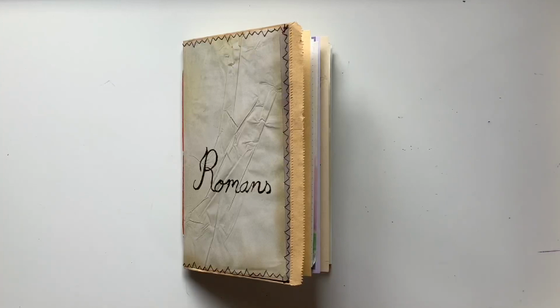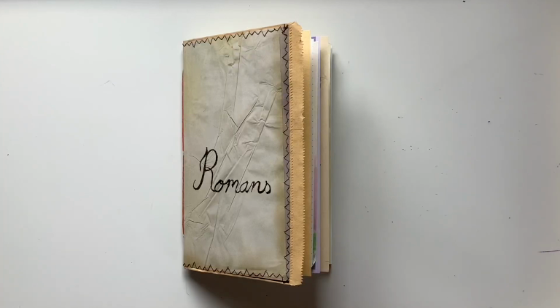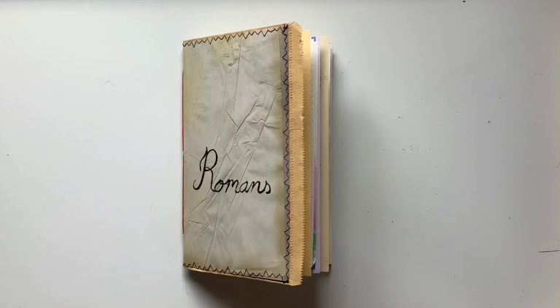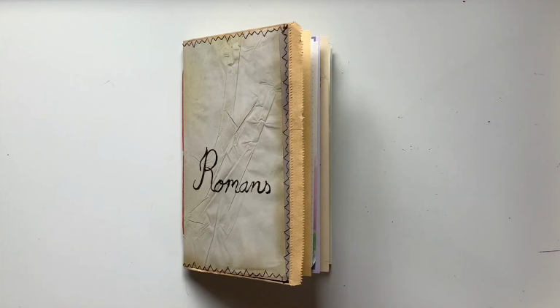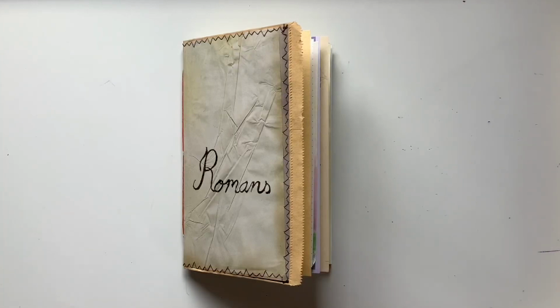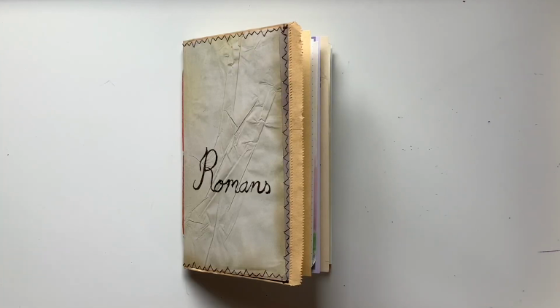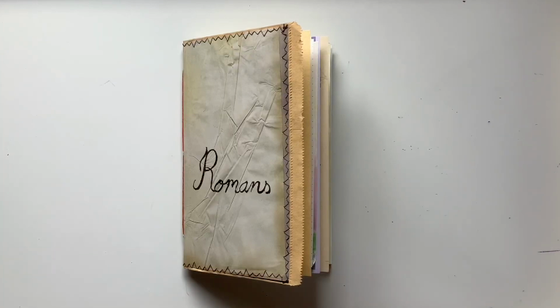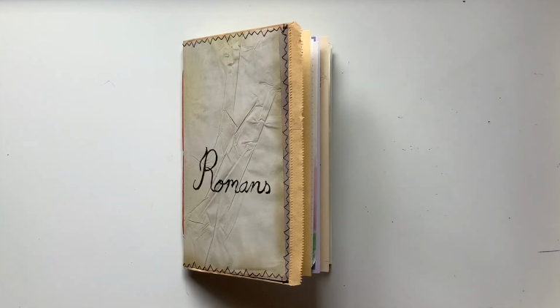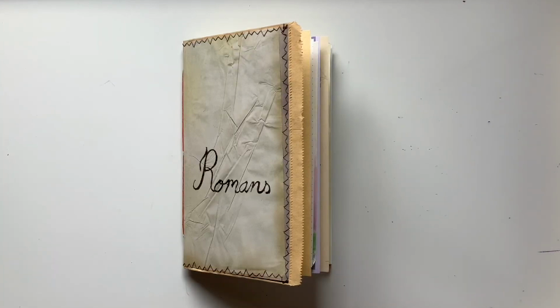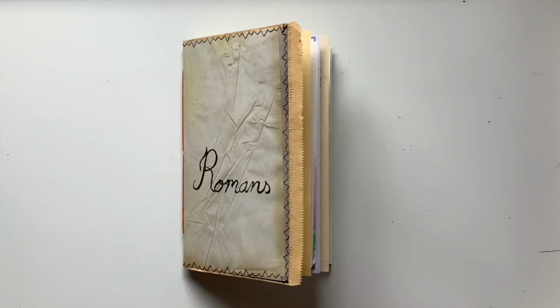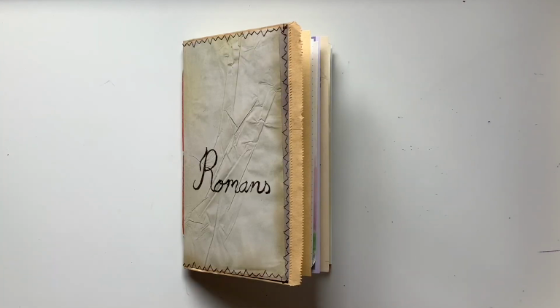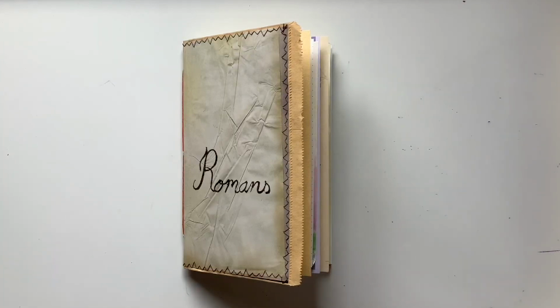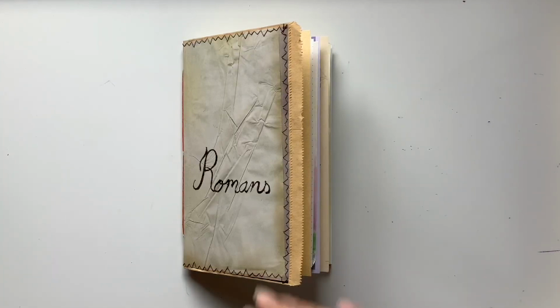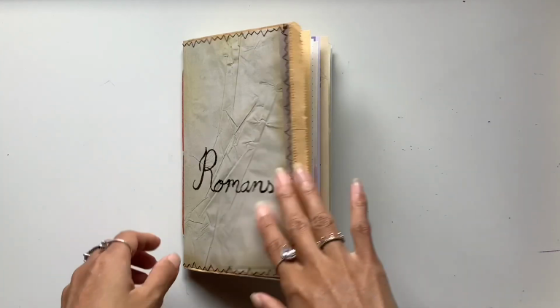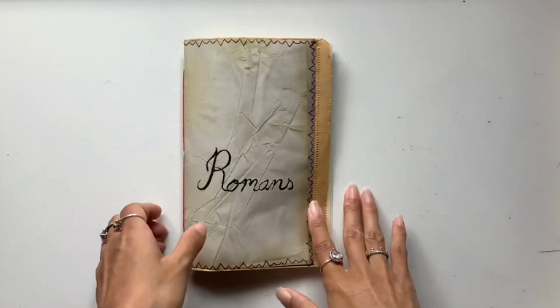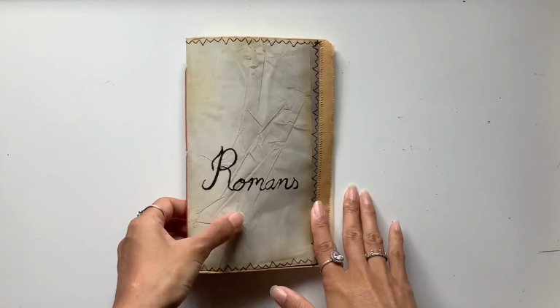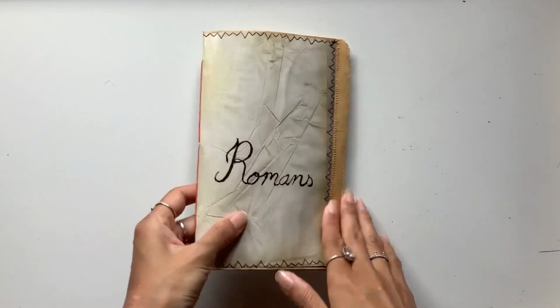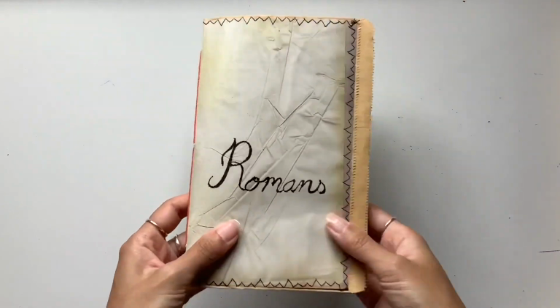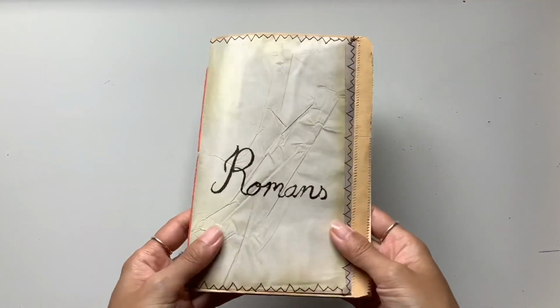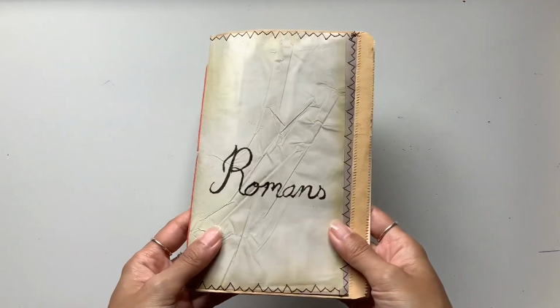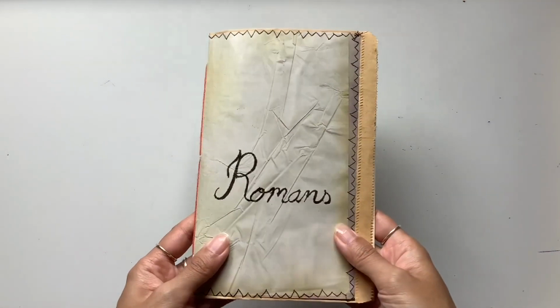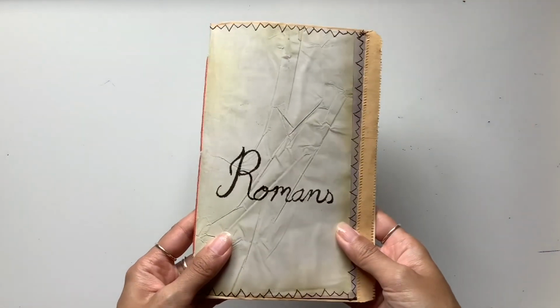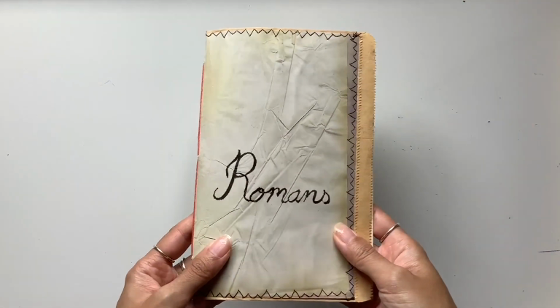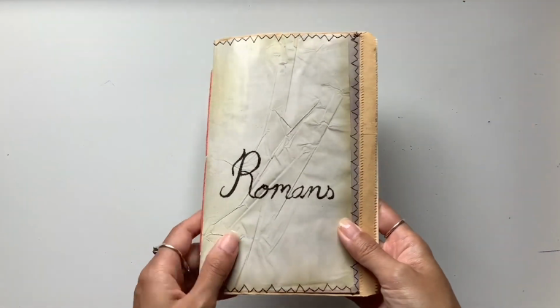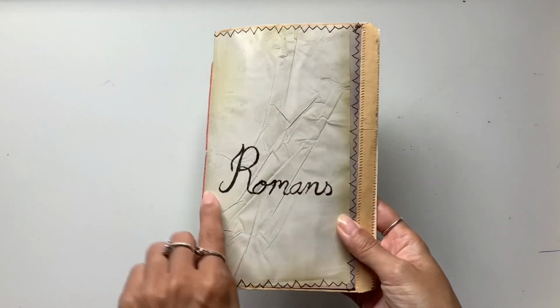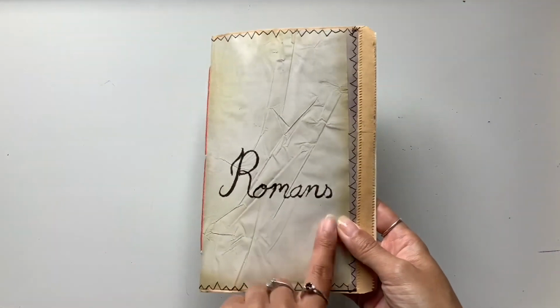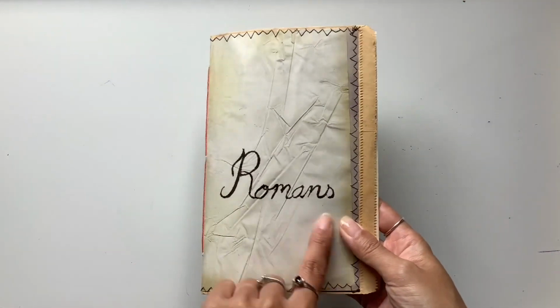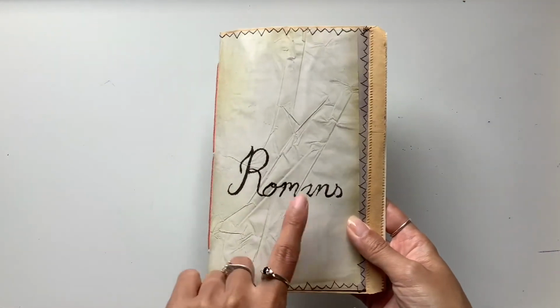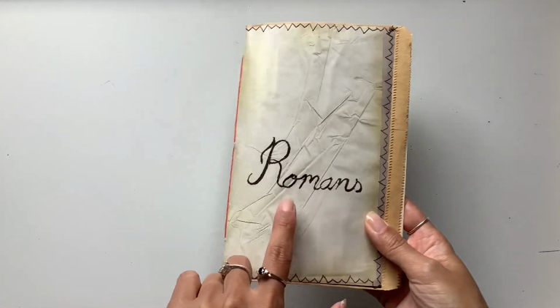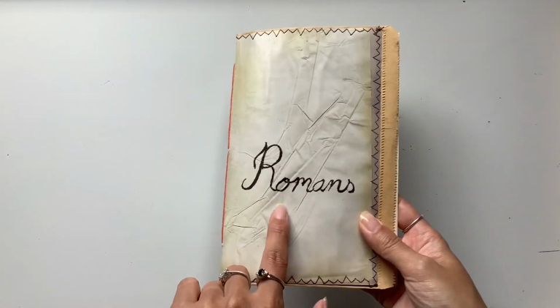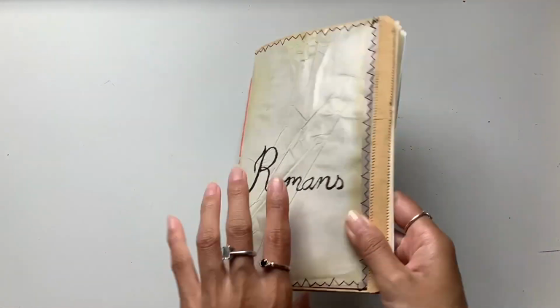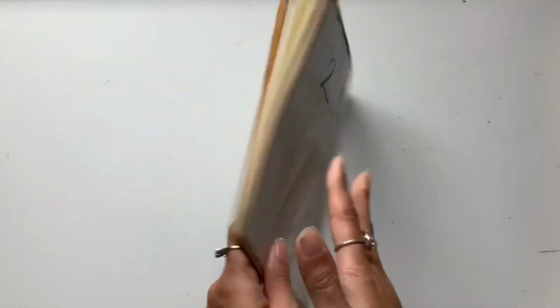Hi everyone, I'm JD from Willowbound Journals. Welcome back to my channel. I have a journal flip-through for you in this video. It's of a faith journal. We've got Romans here on the cover.